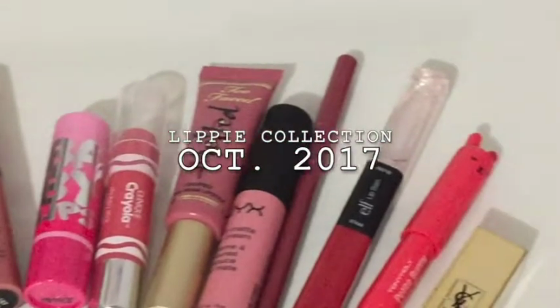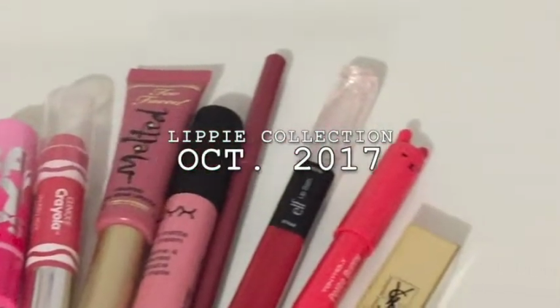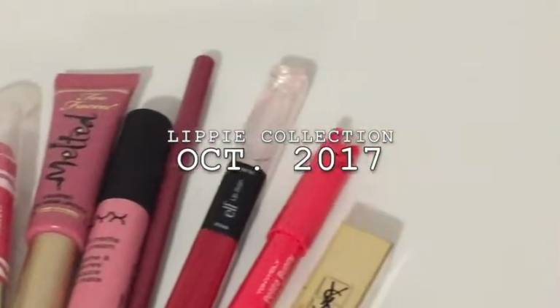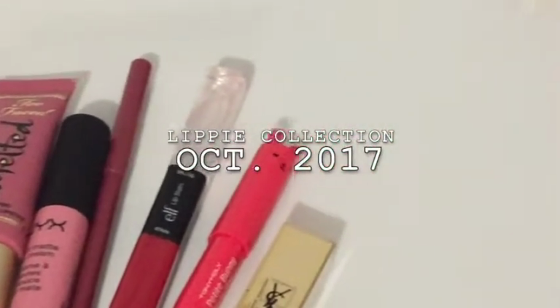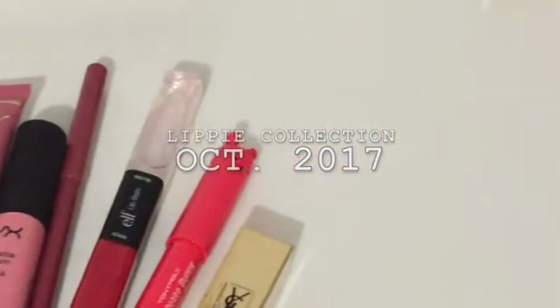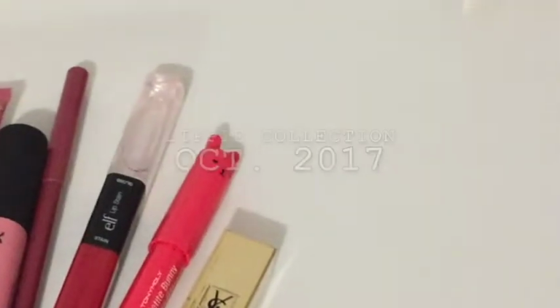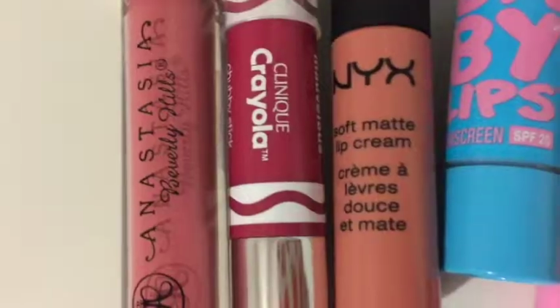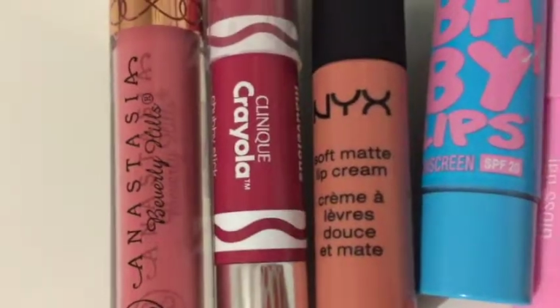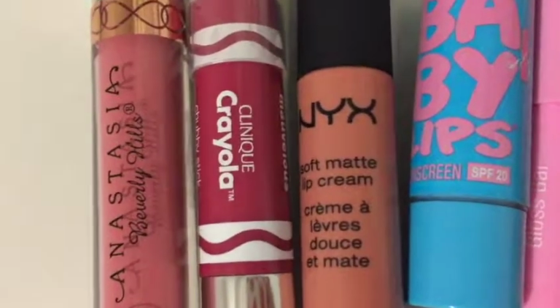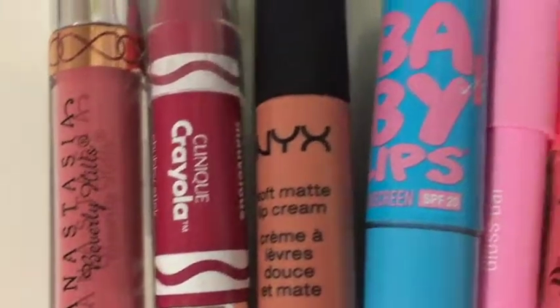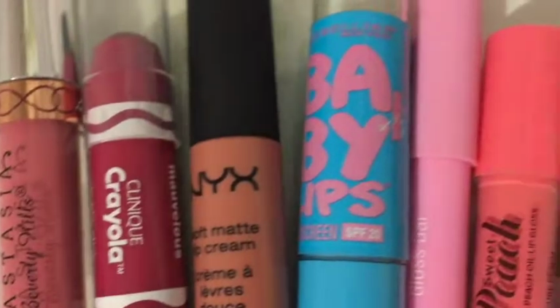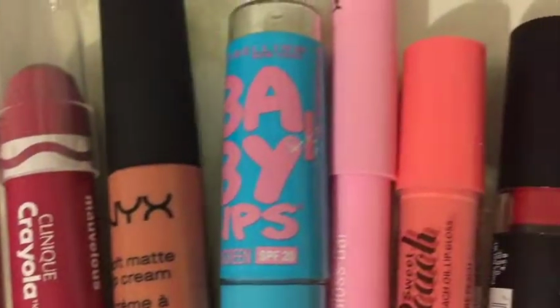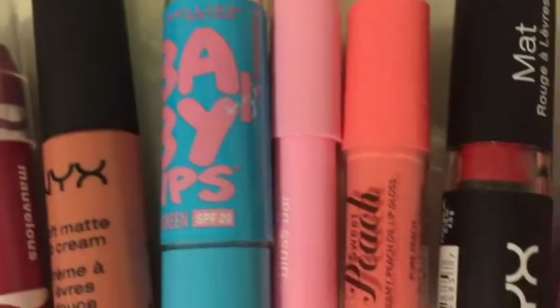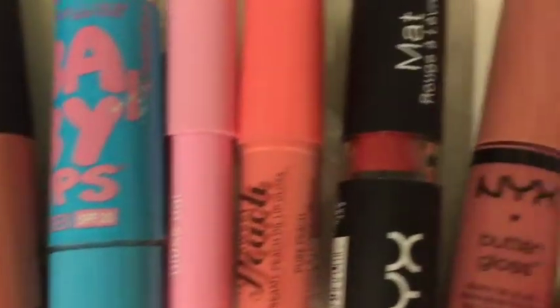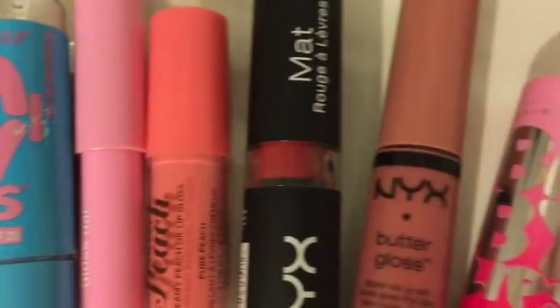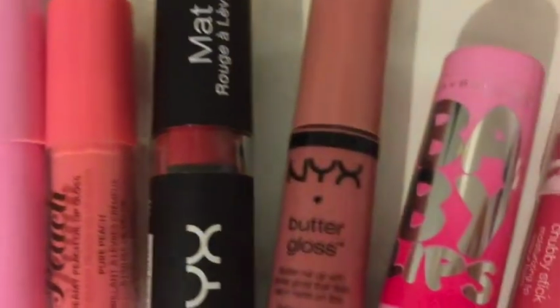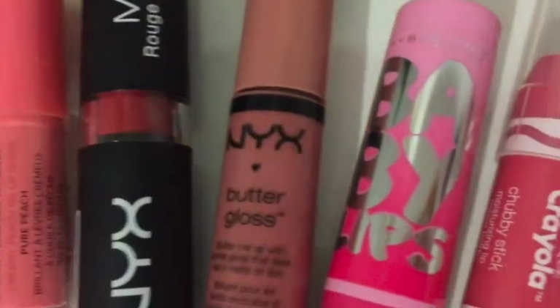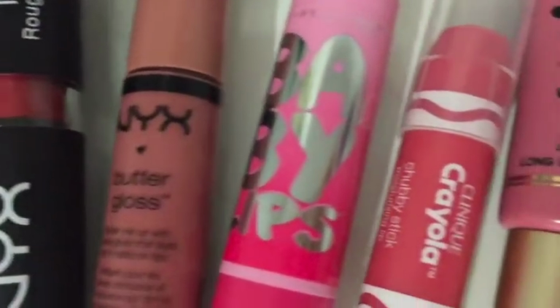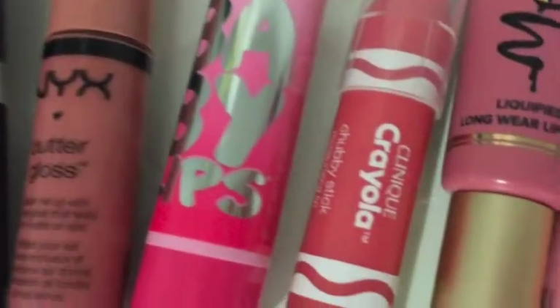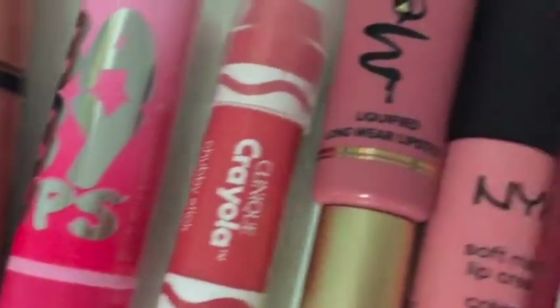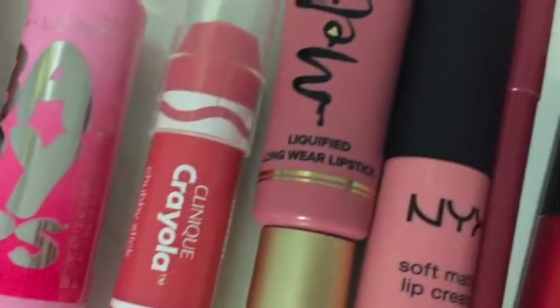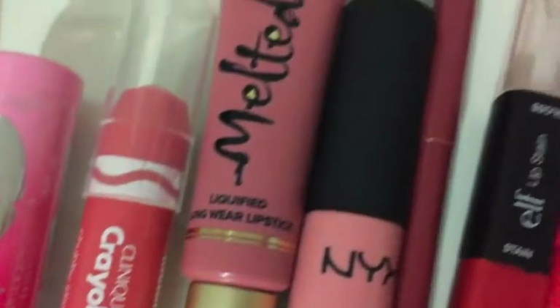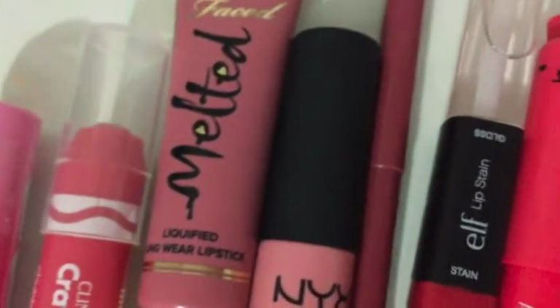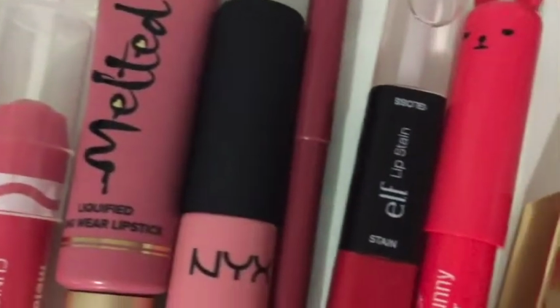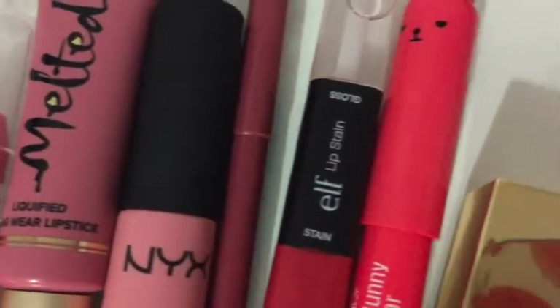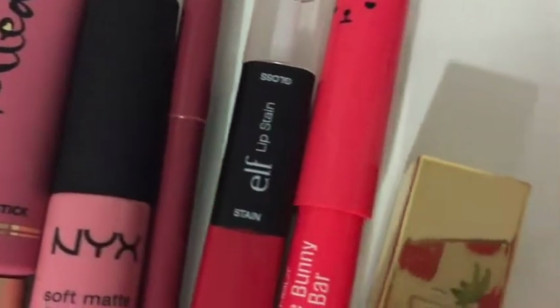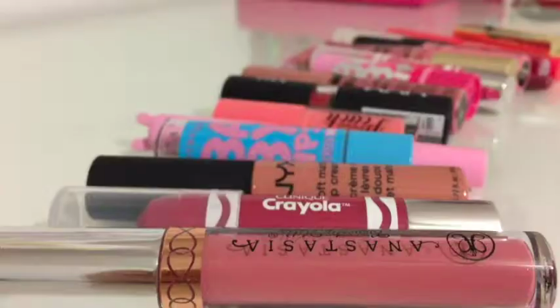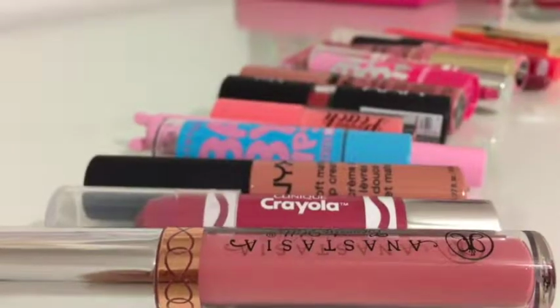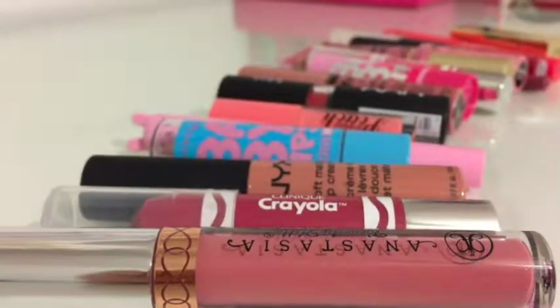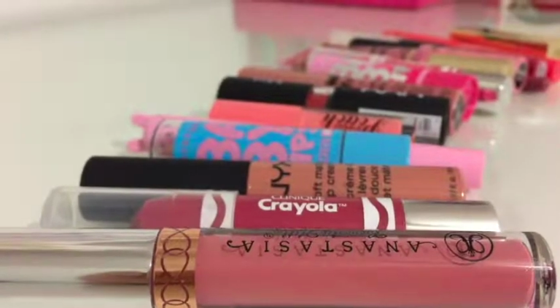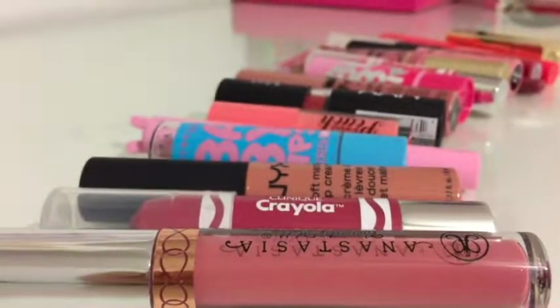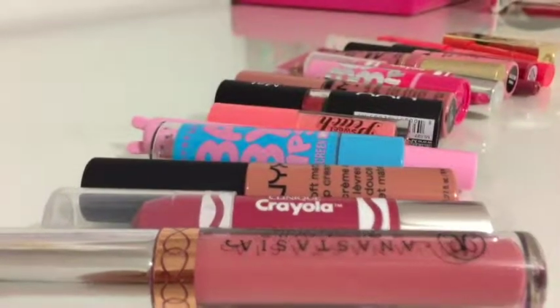Hi guys and welcome to today's video. Today I'll be showing you guys my lippy collection for the month of October 2017. I'll be showing you guys my shearest to my most opaque lippies, starting from lip balms to lip glosses to liquid lipsticks. Without any further ado, let's just get started into the video.